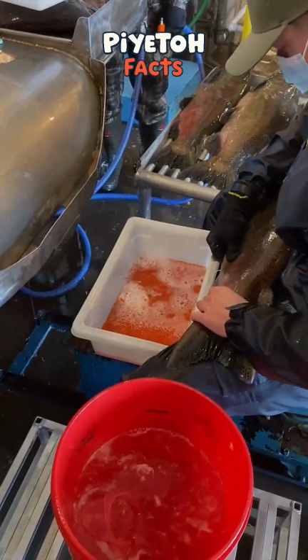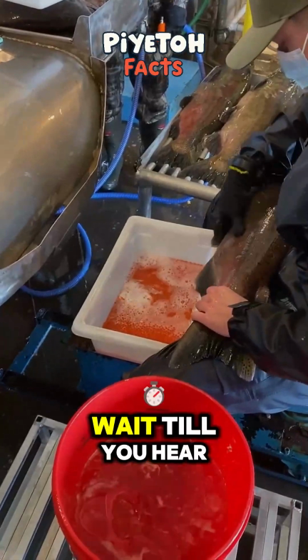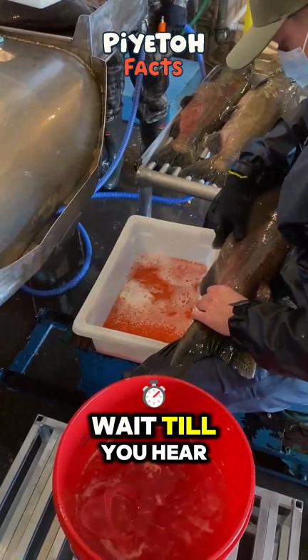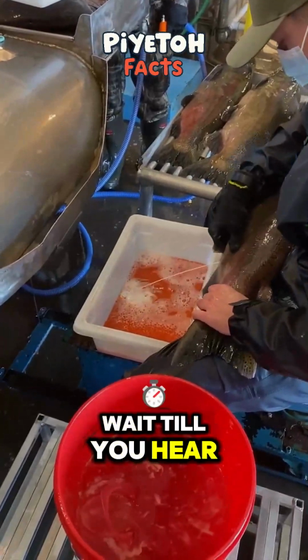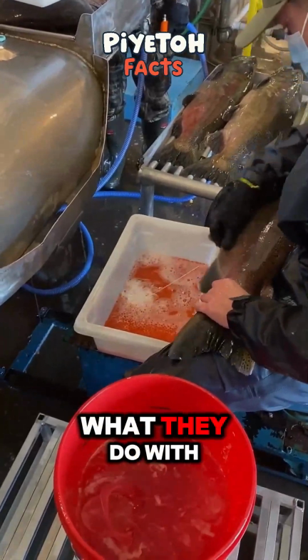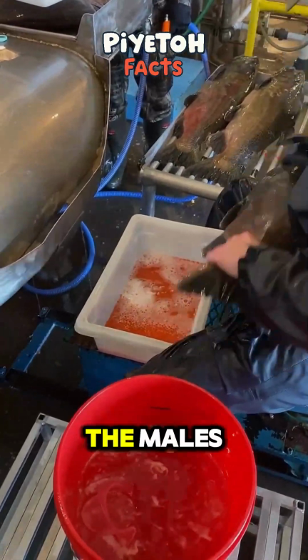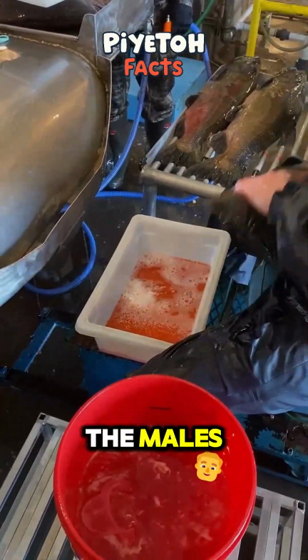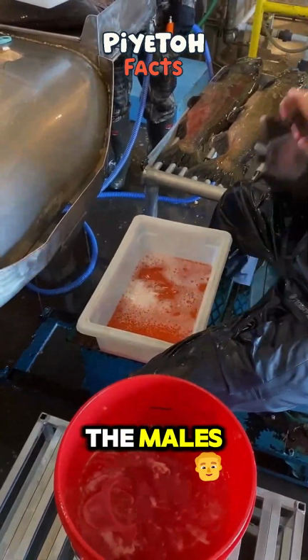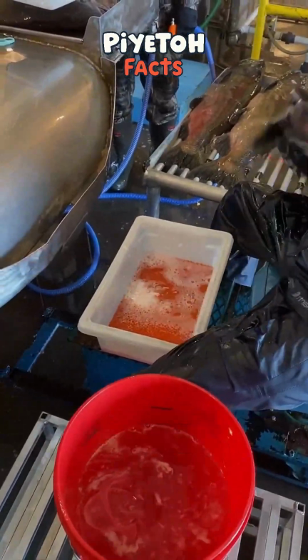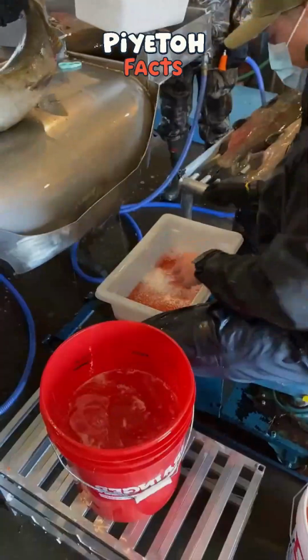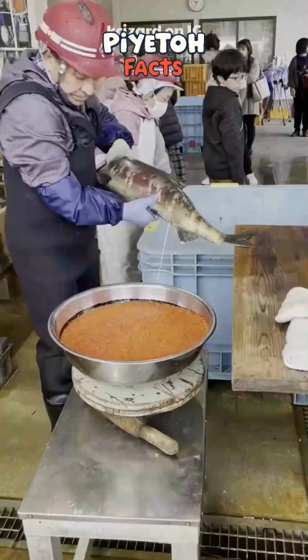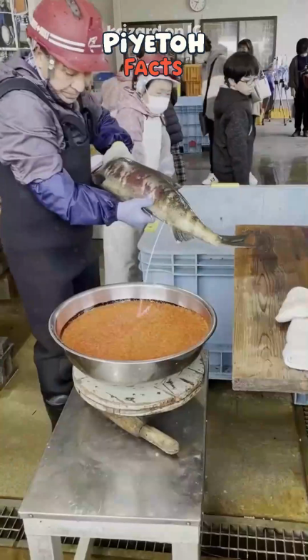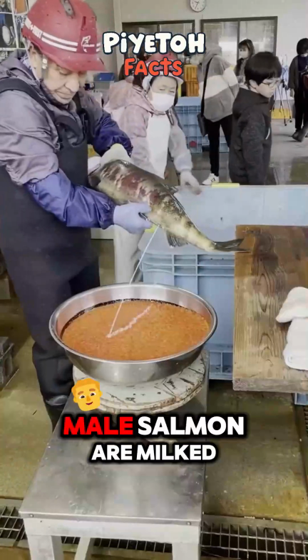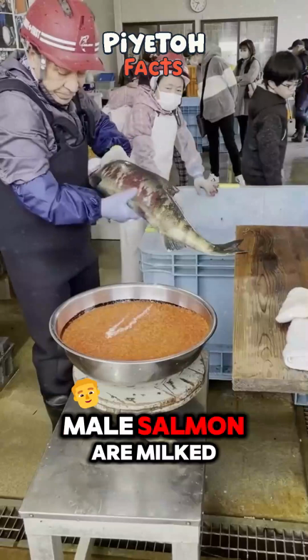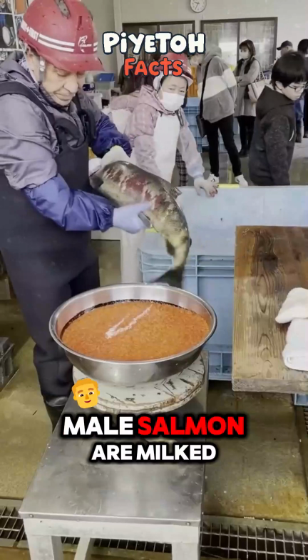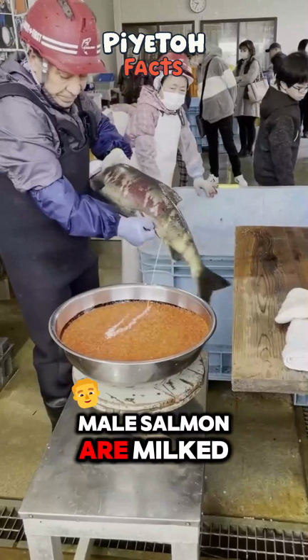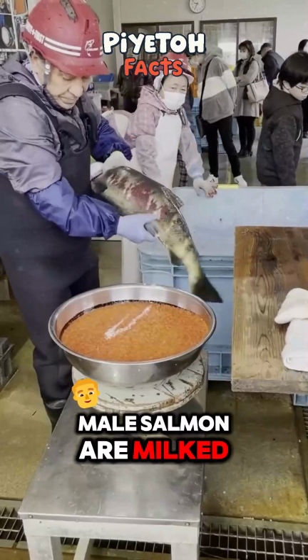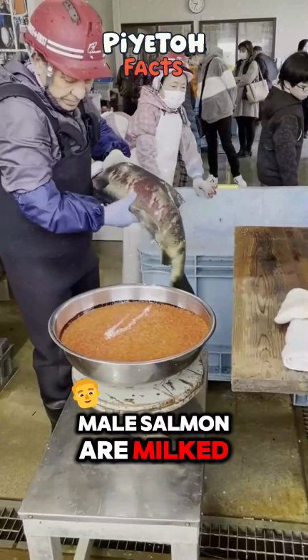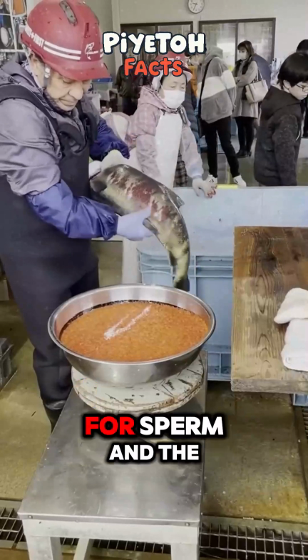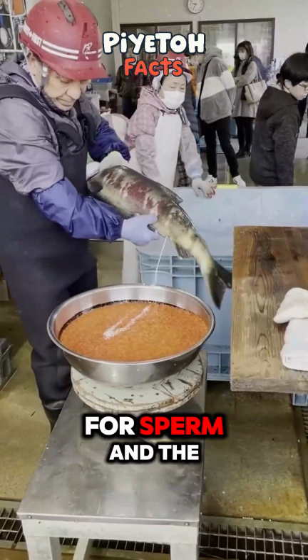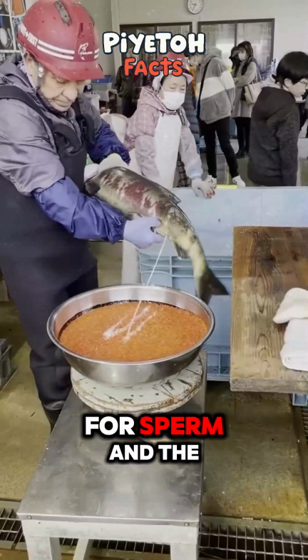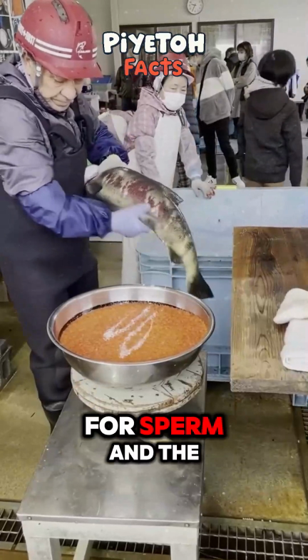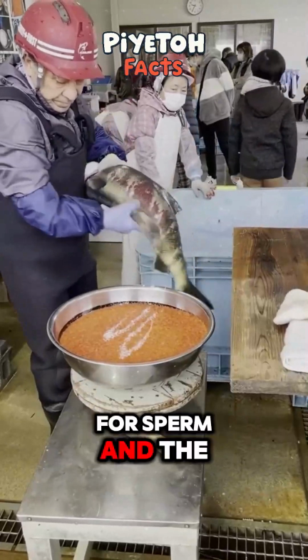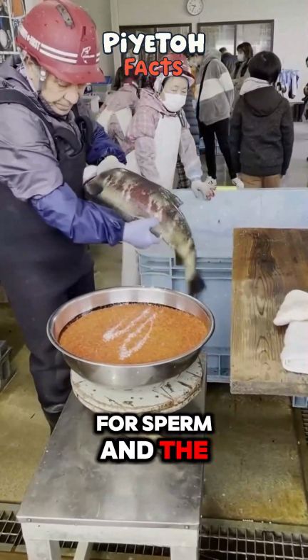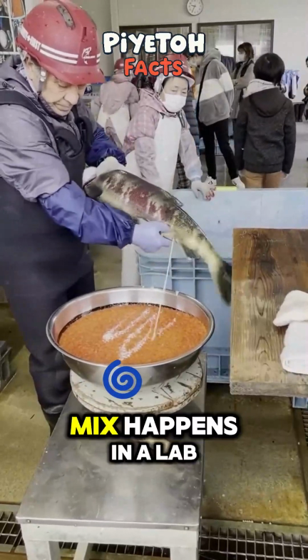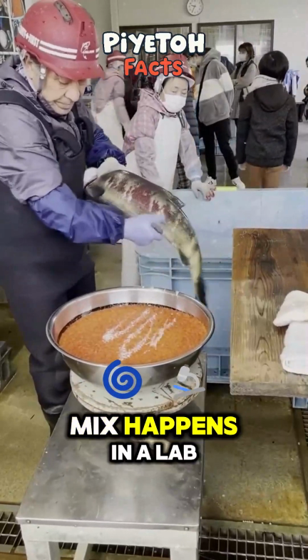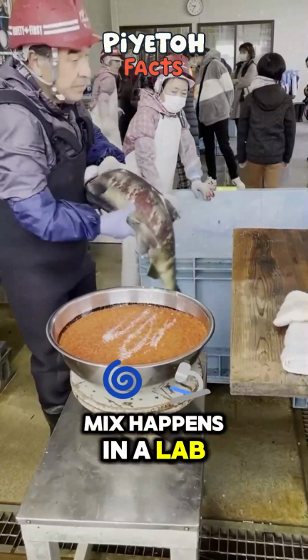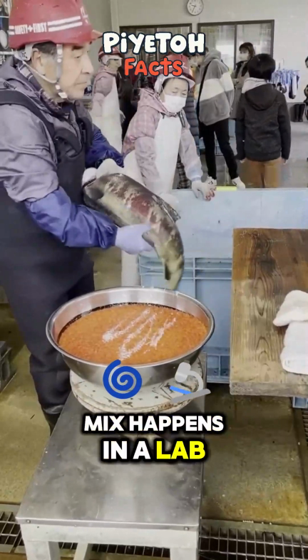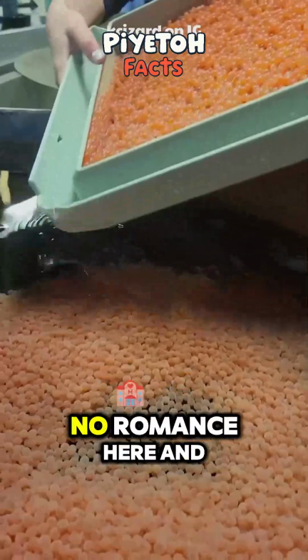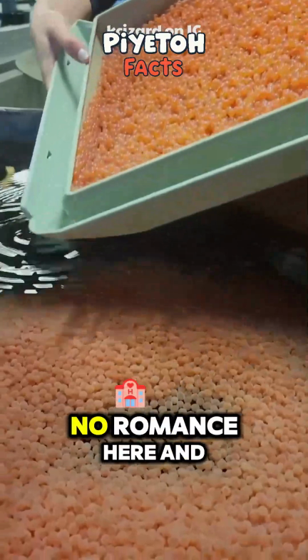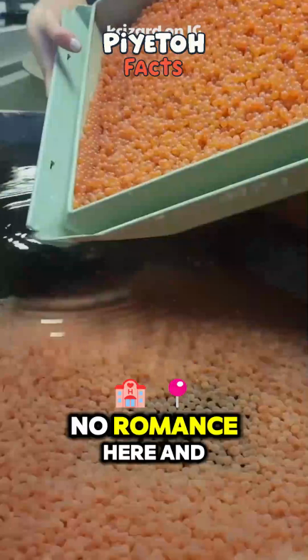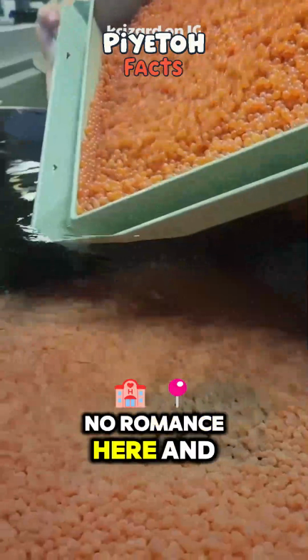Wait till you hear what they do with the males. Male salmon are milked for sperm, and the mix happens in a lab. No romance here.